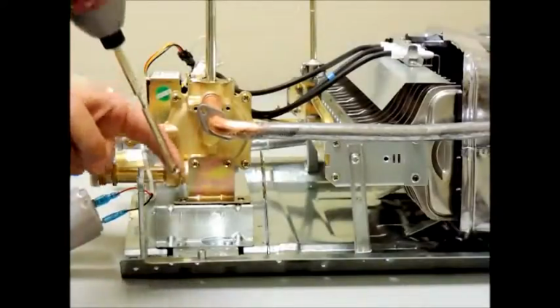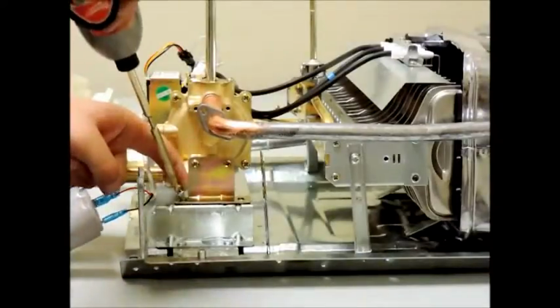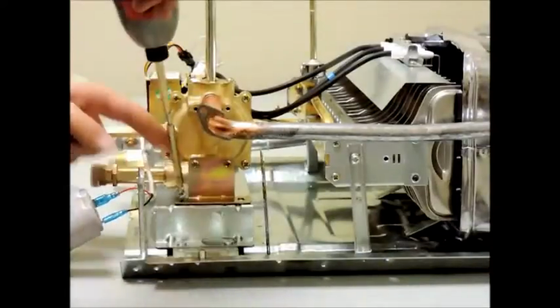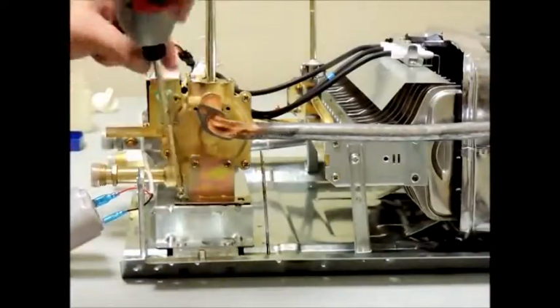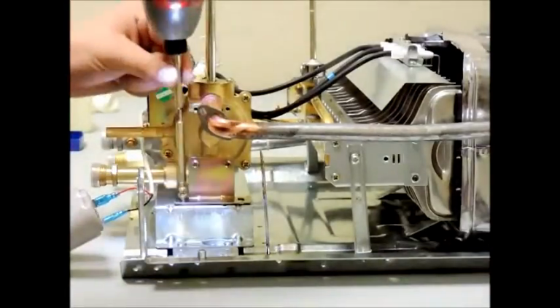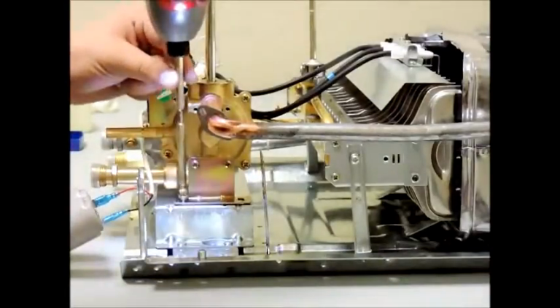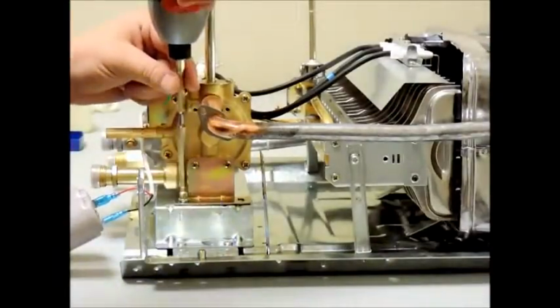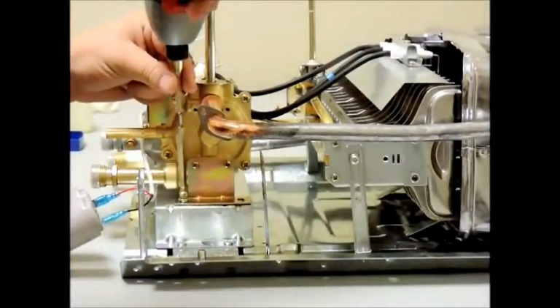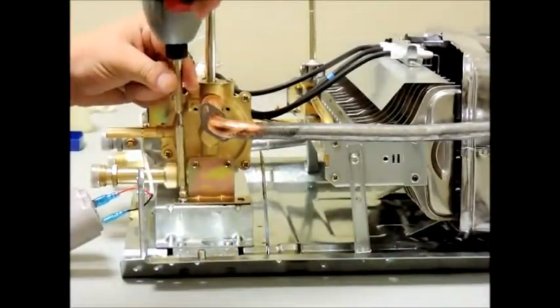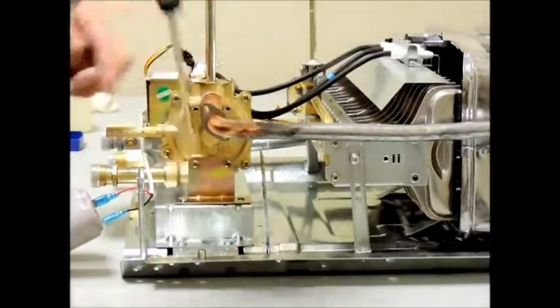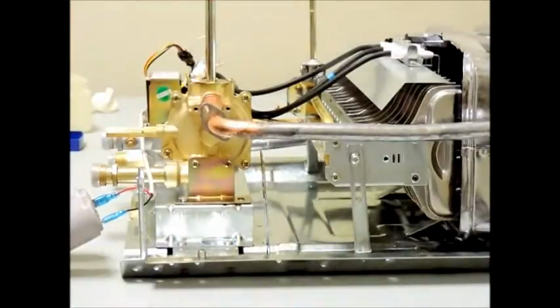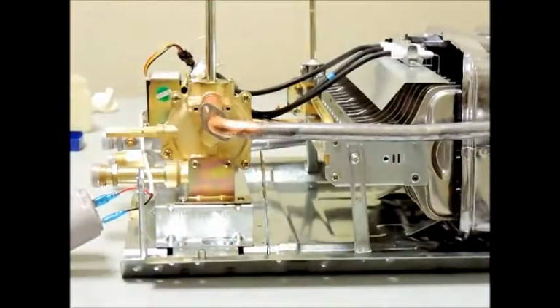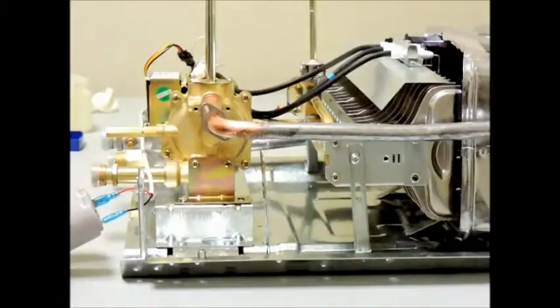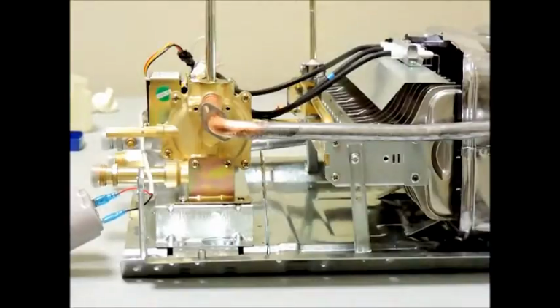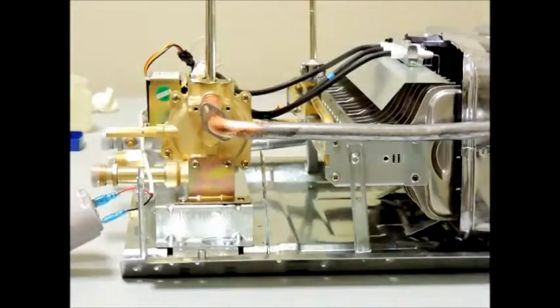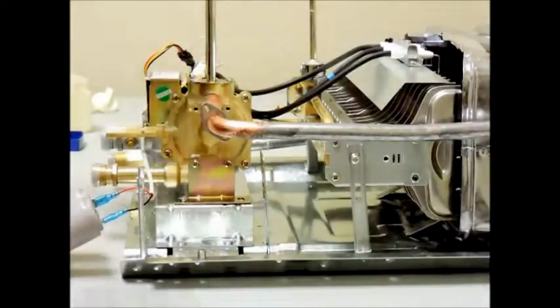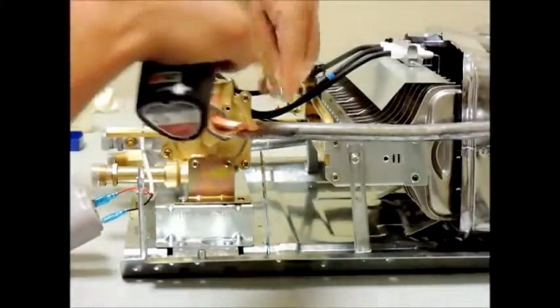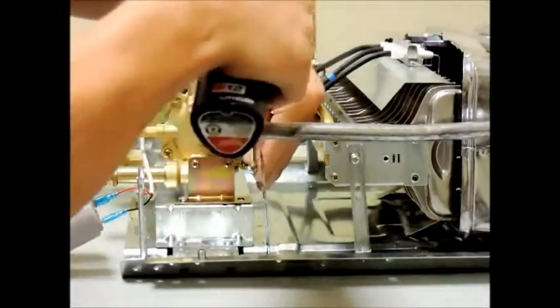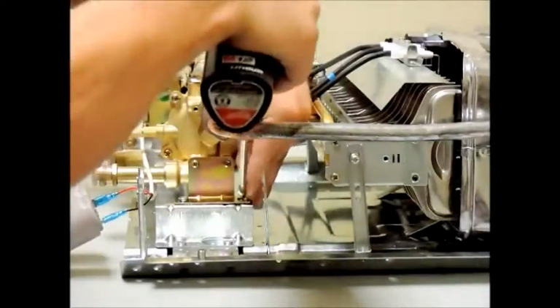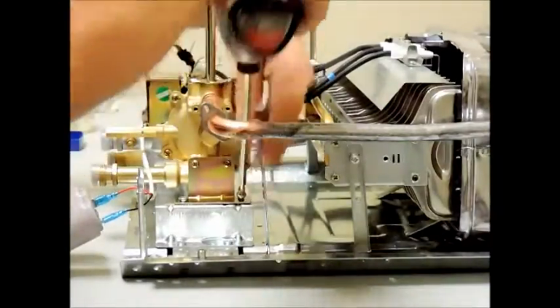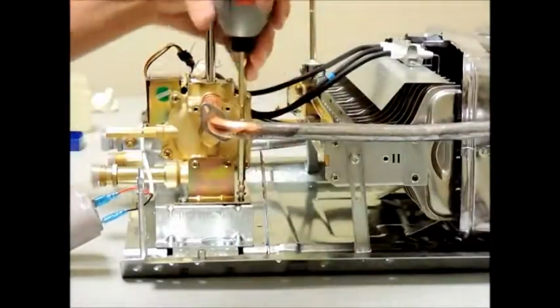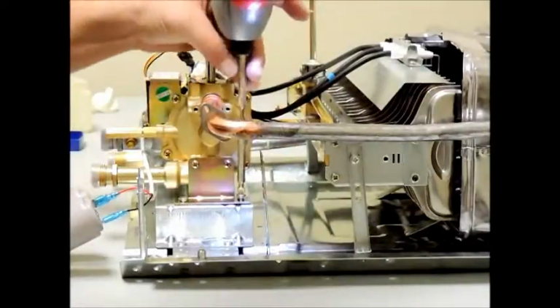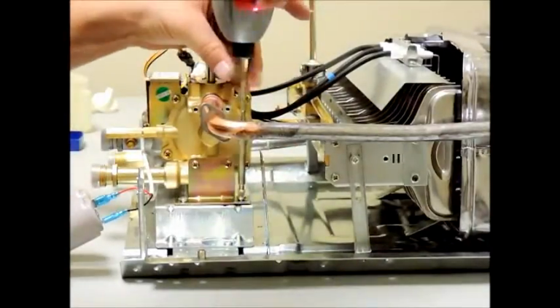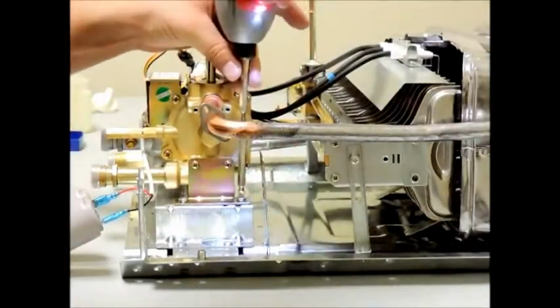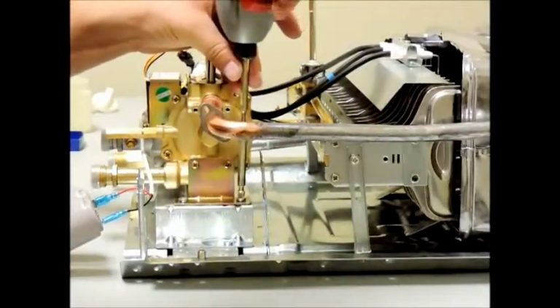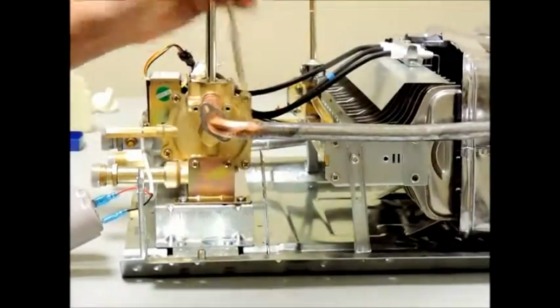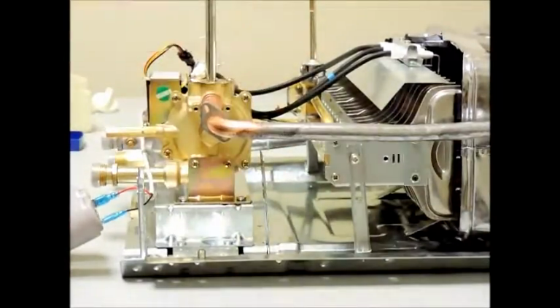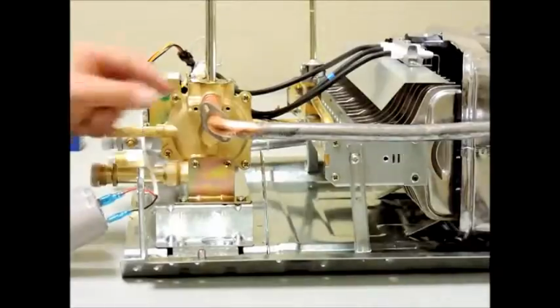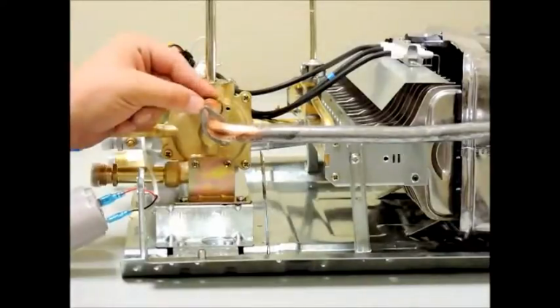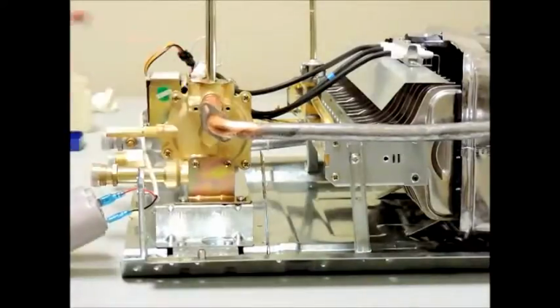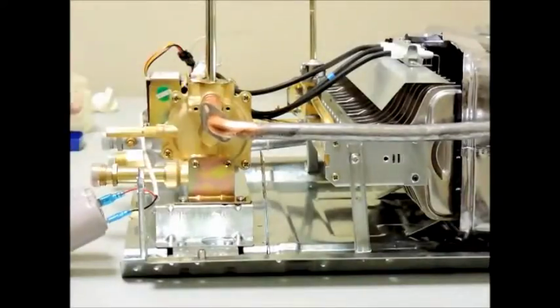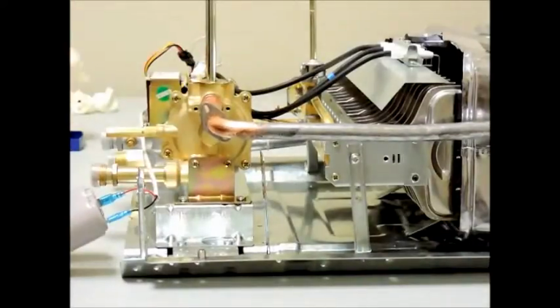Next, re-attach the water valve bracket to the back case and finally reinsert the two silver screws that attach the tube from the heat exchanger to the water valve.